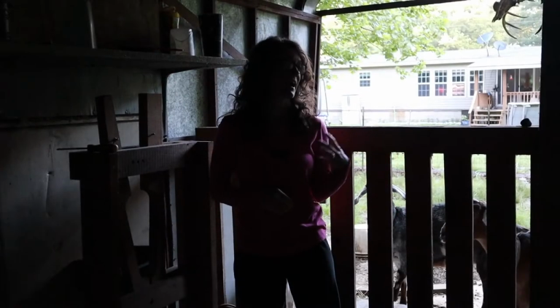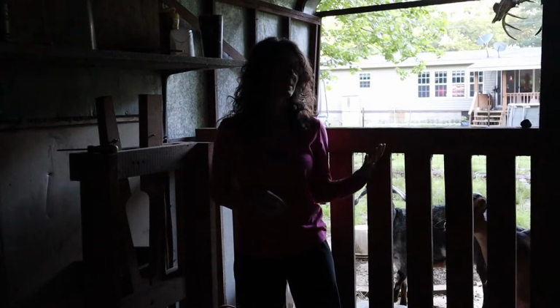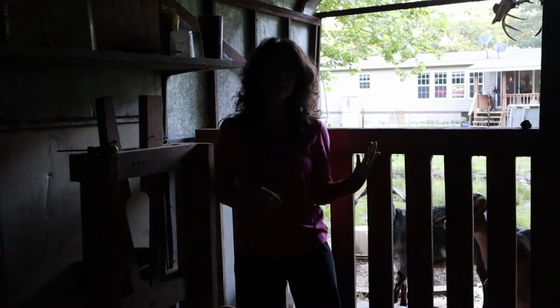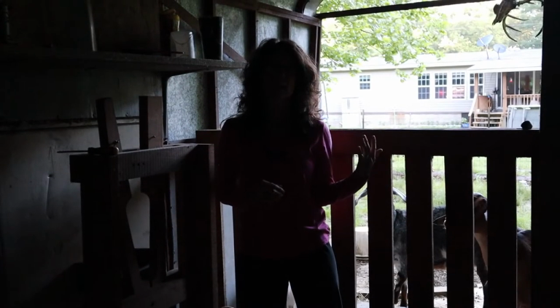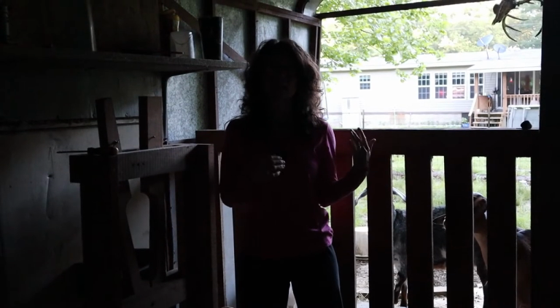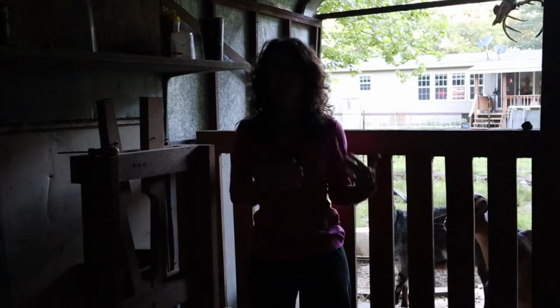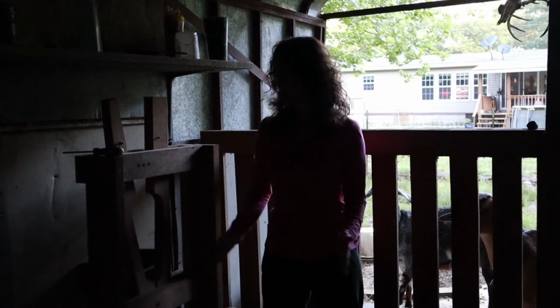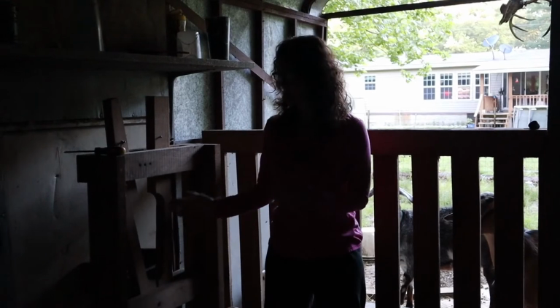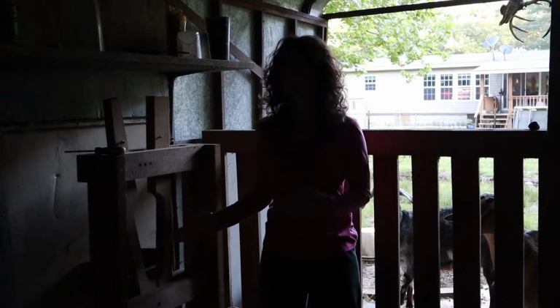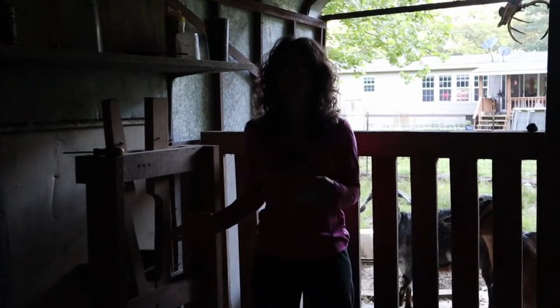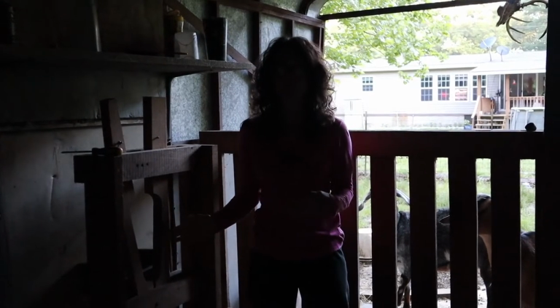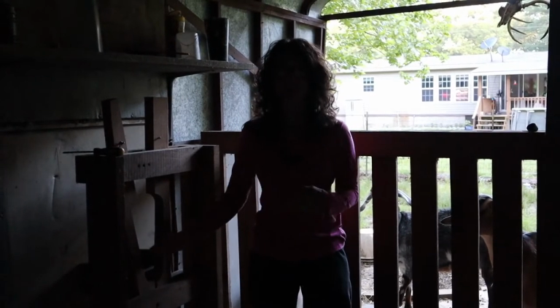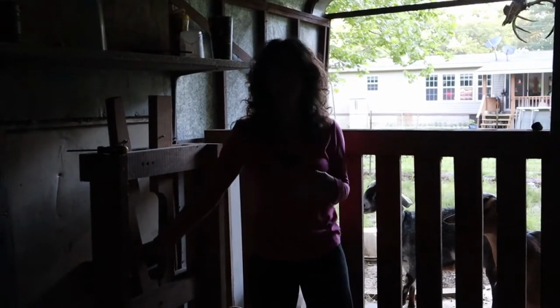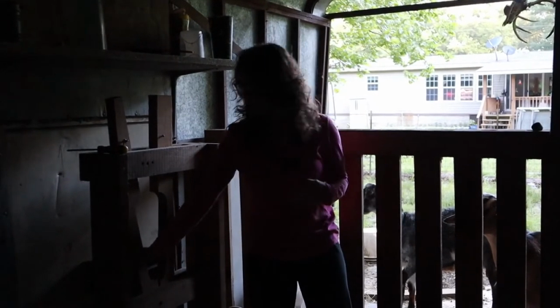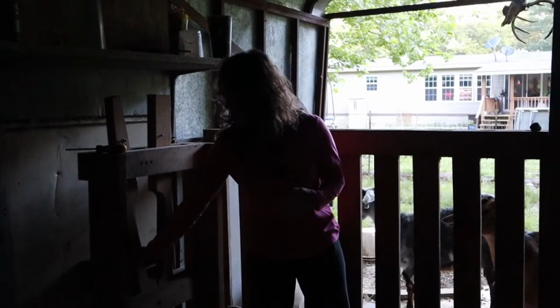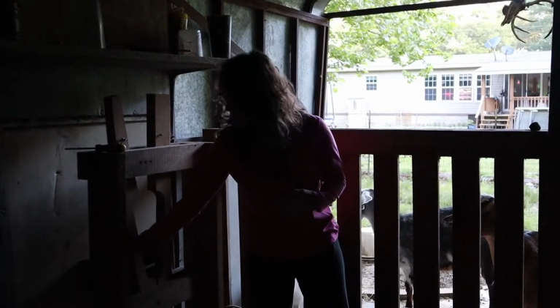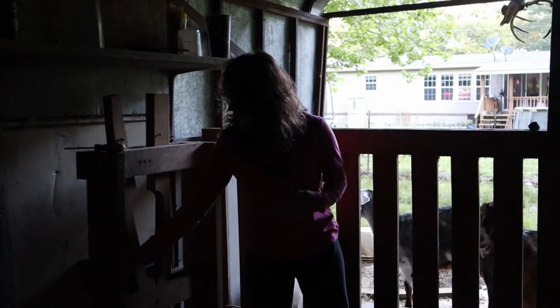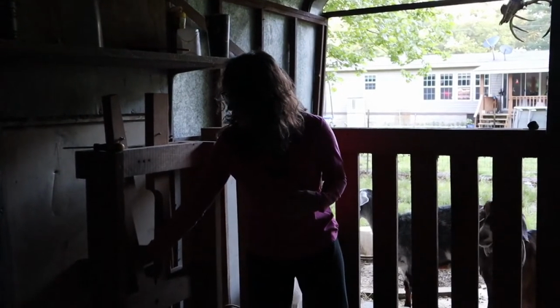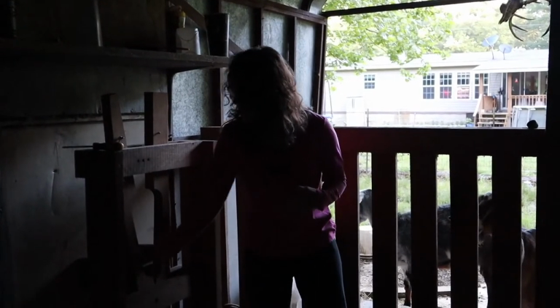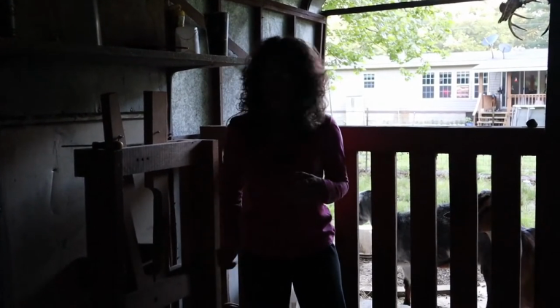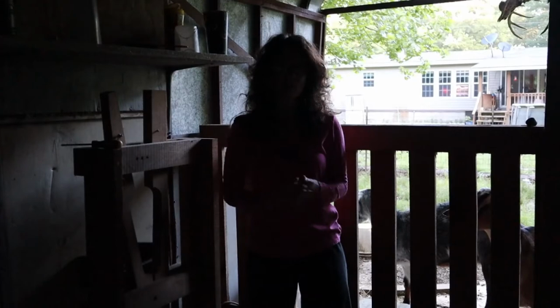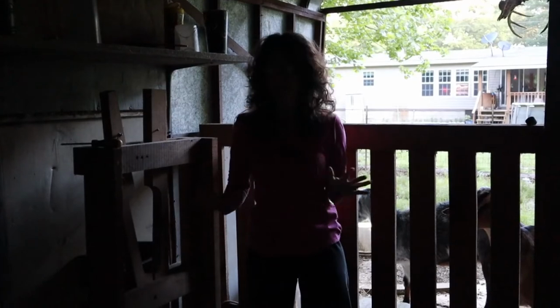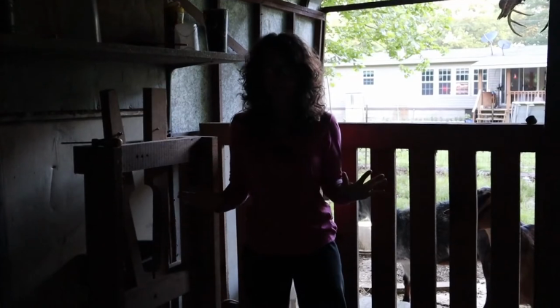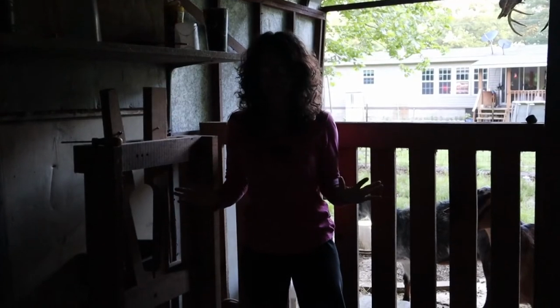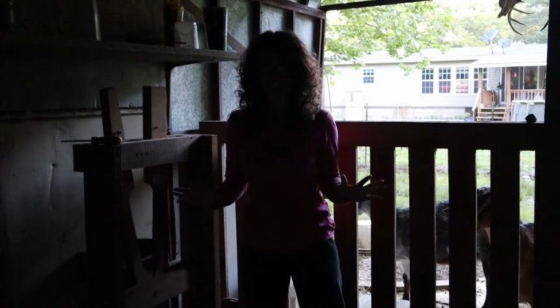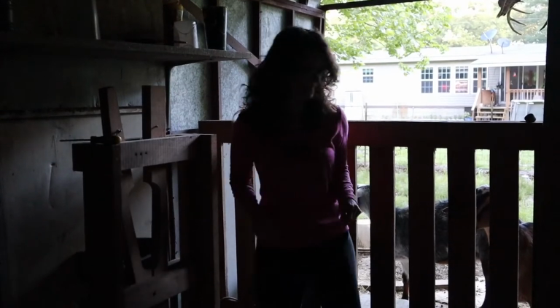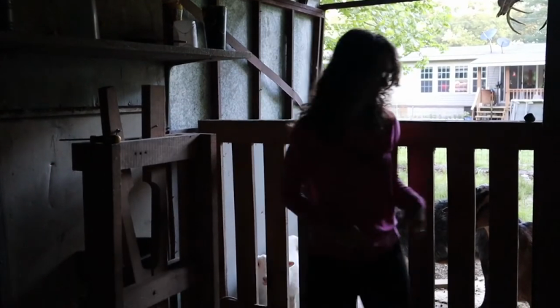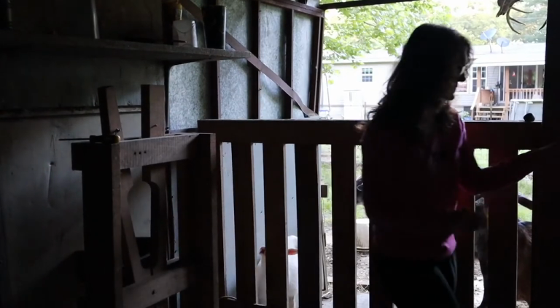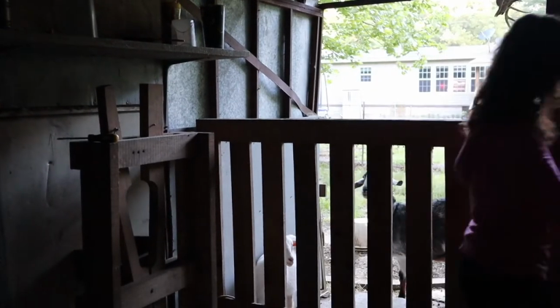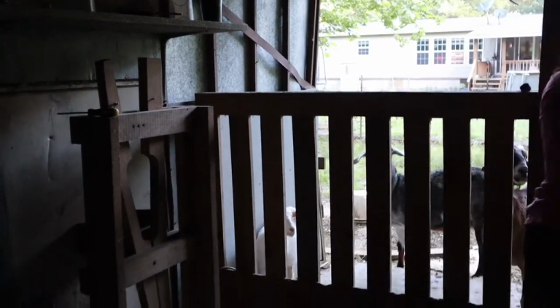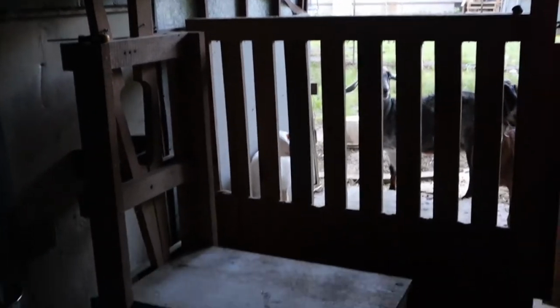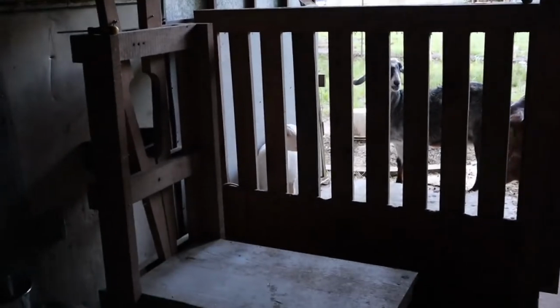As soon as I let her in, she's going to know to come right into the milk stand. She's got breakfast waiting for her and she's always very excited to eat. Come on, Daphne.